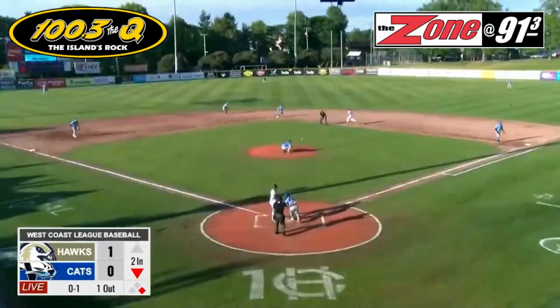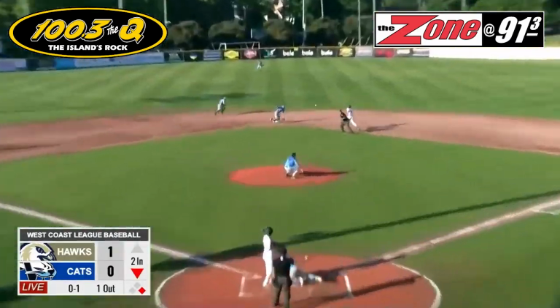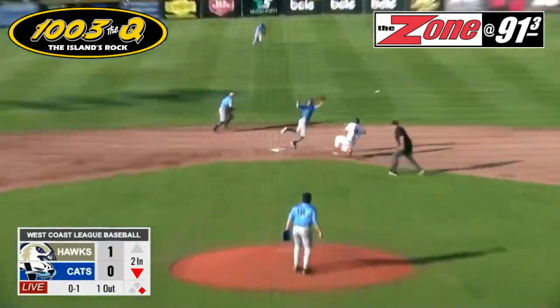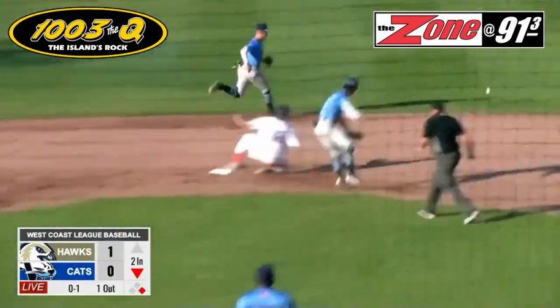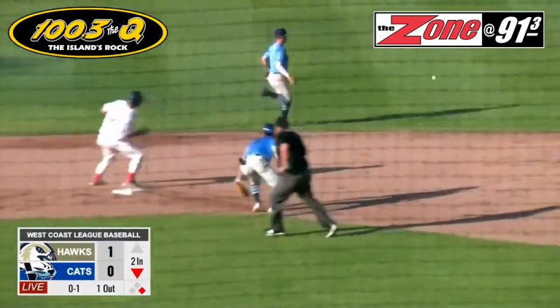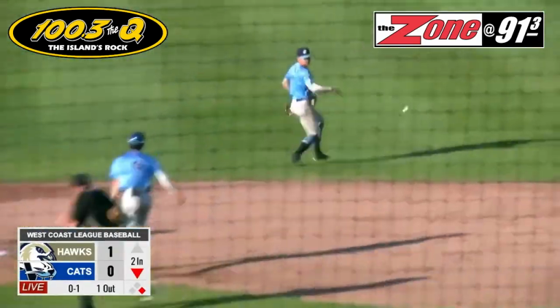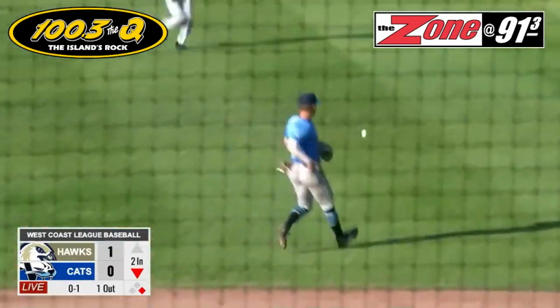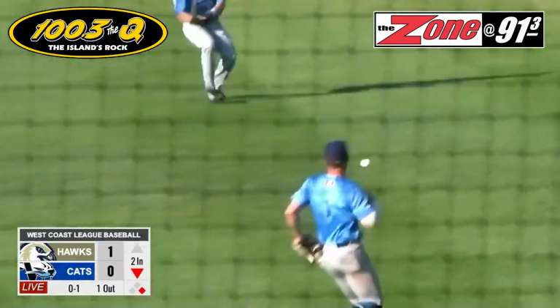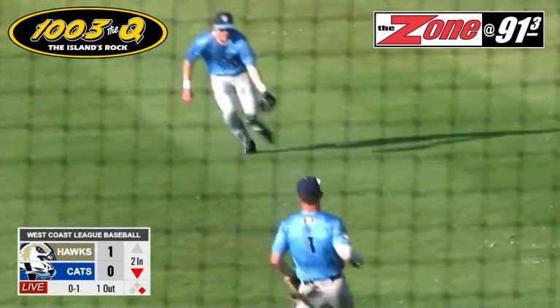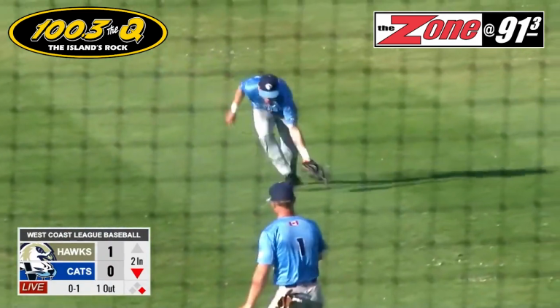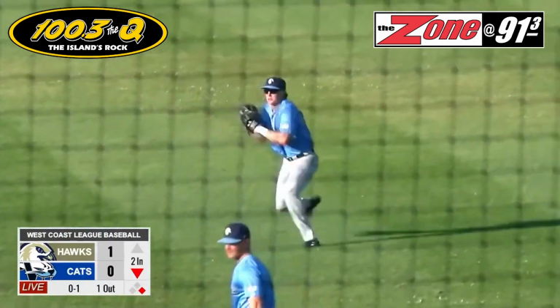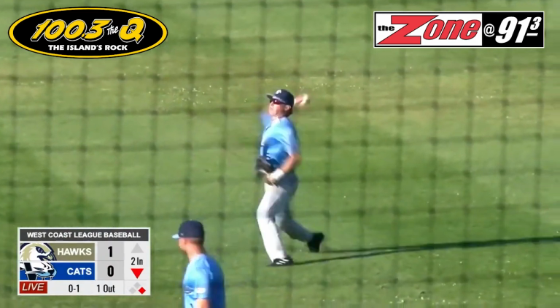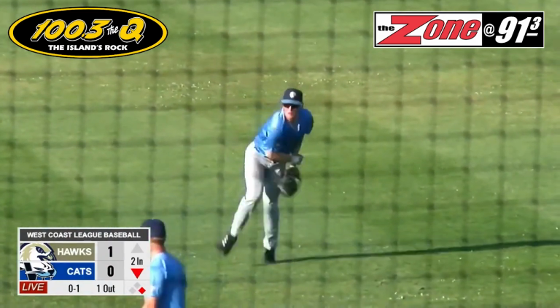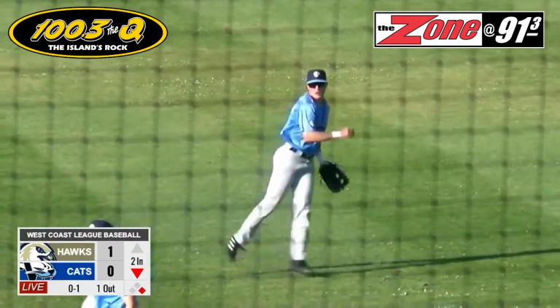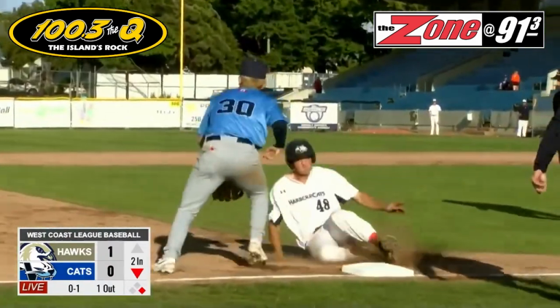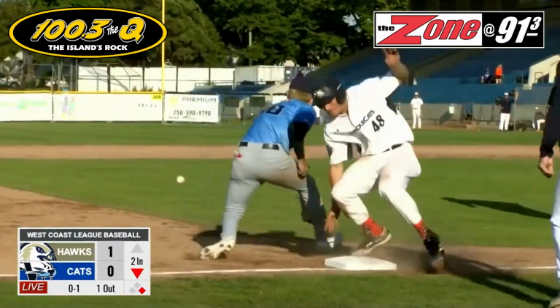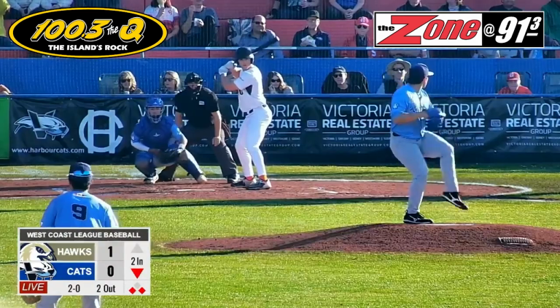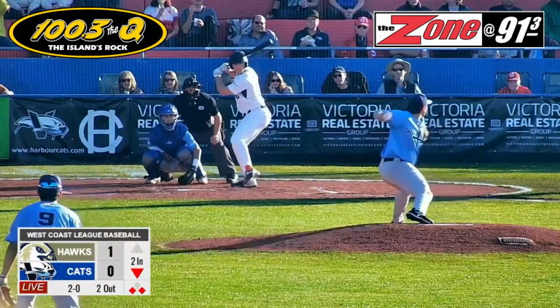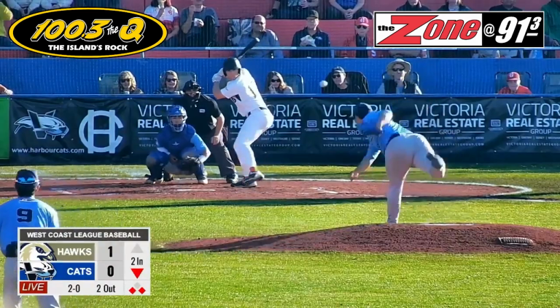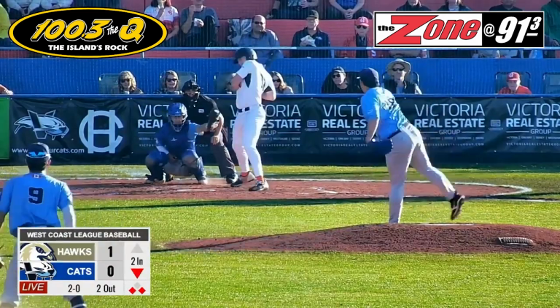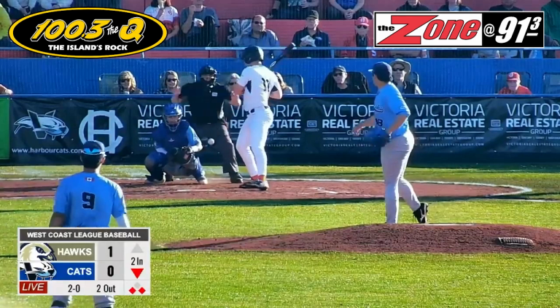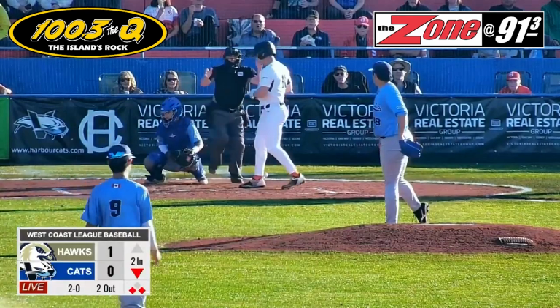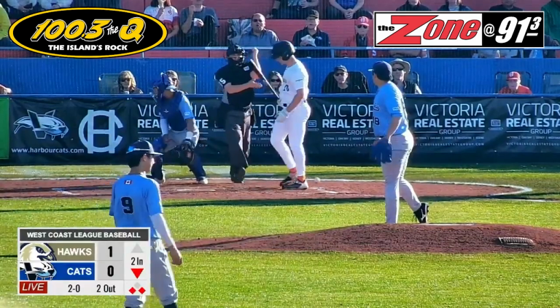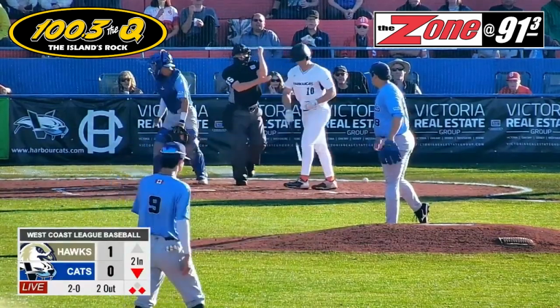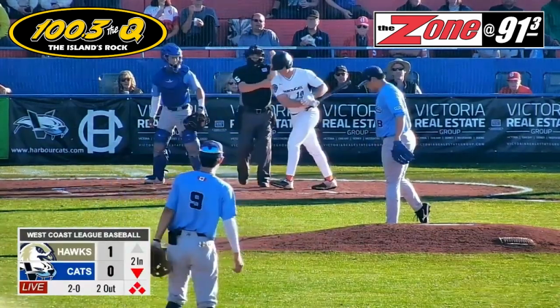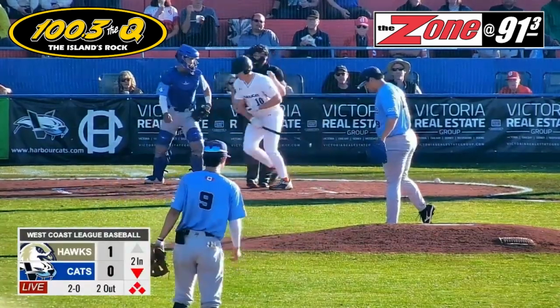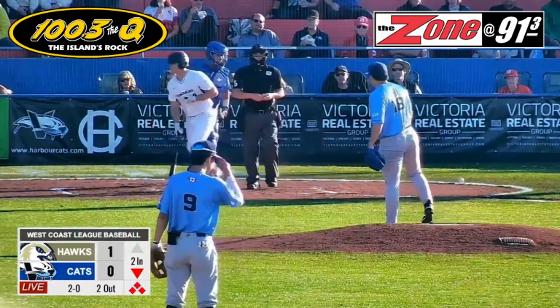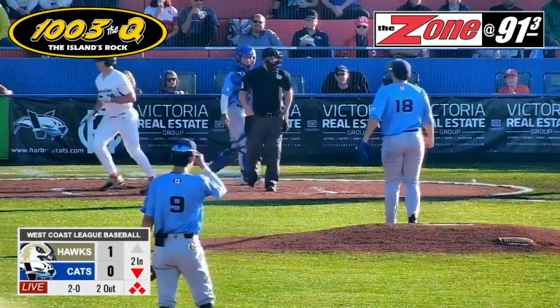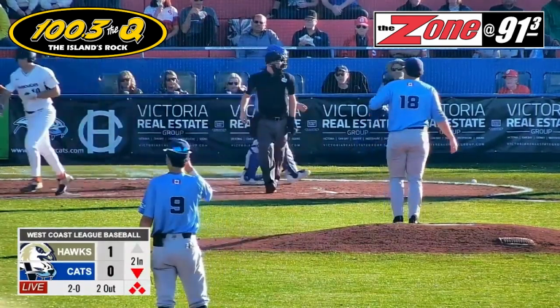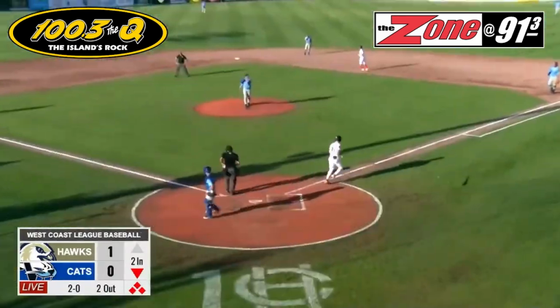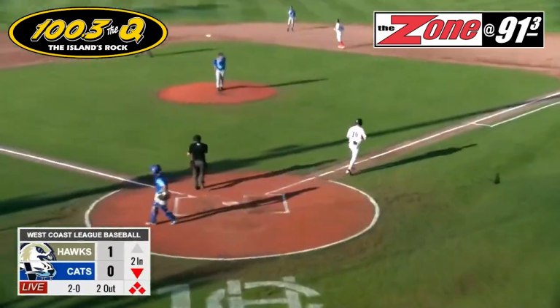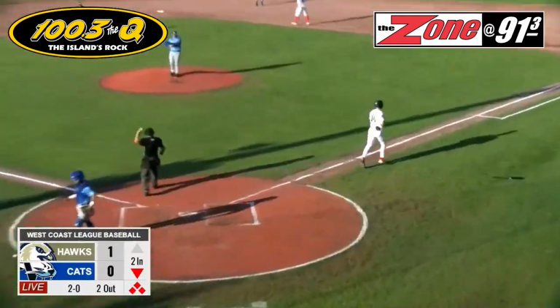Davis goes. The throw is going to get away into center and Davis moves to third base. He's hit — a hit by pitch — which loads the bases.